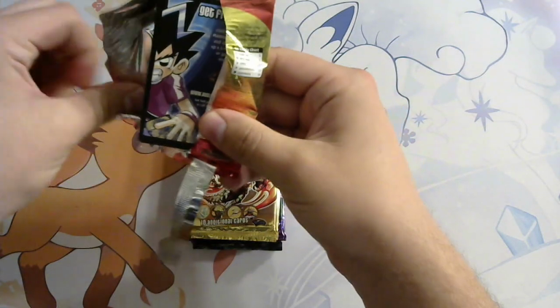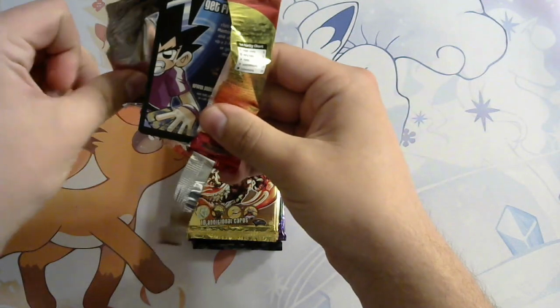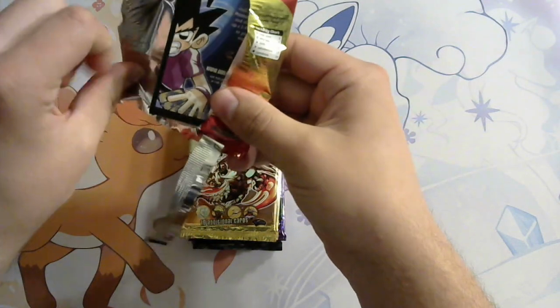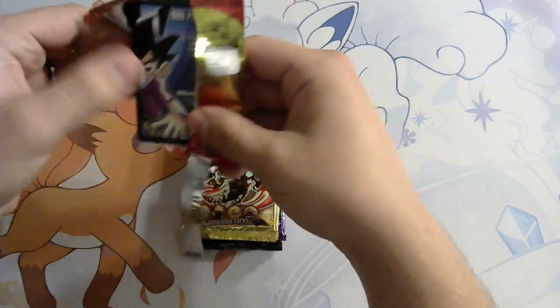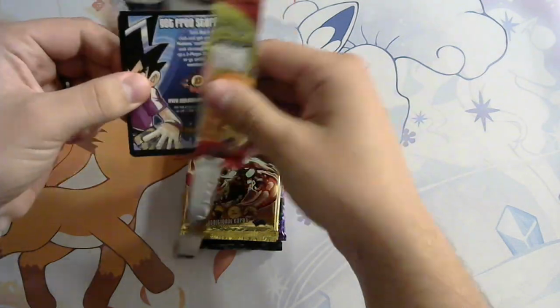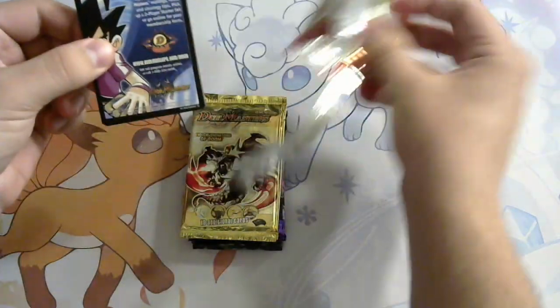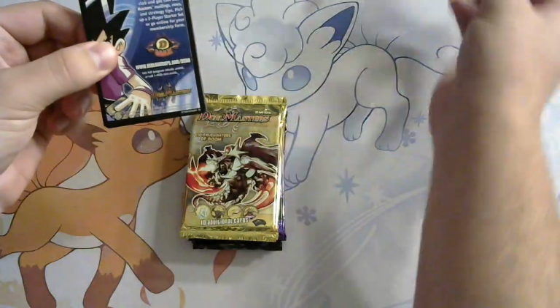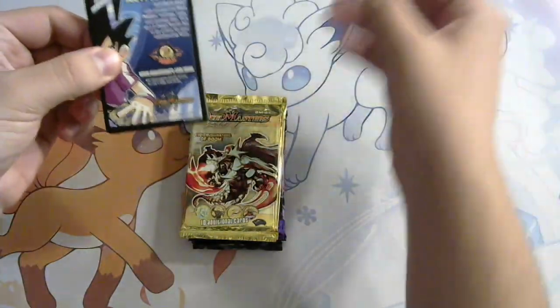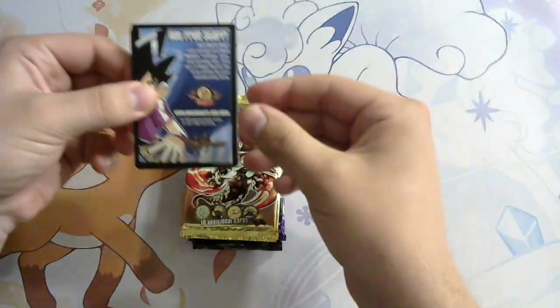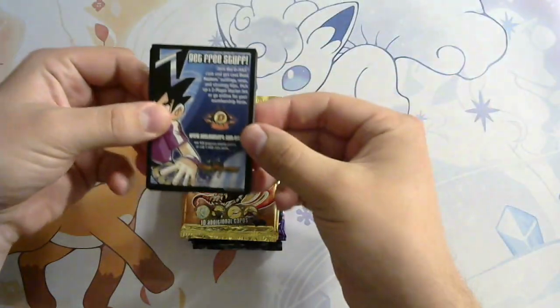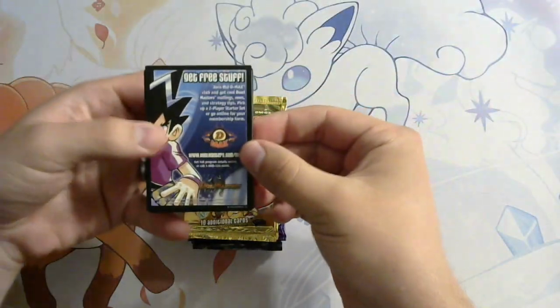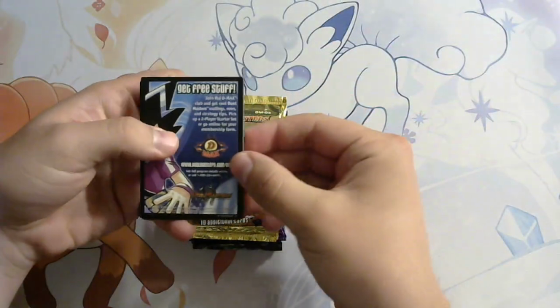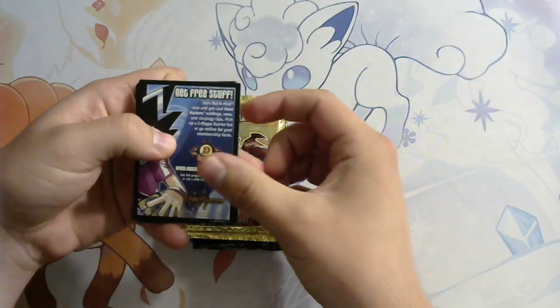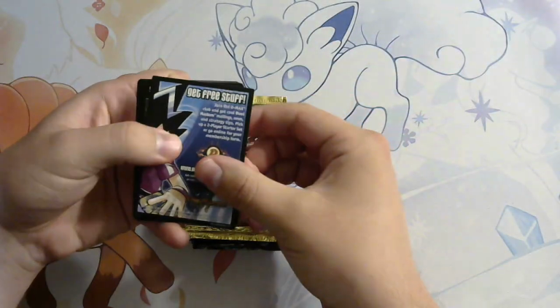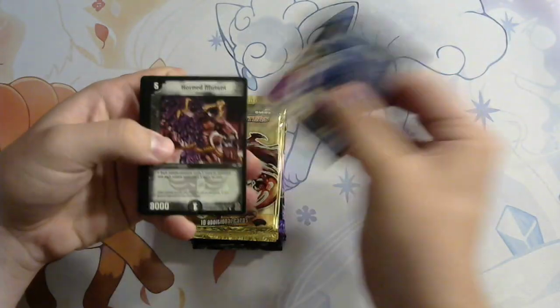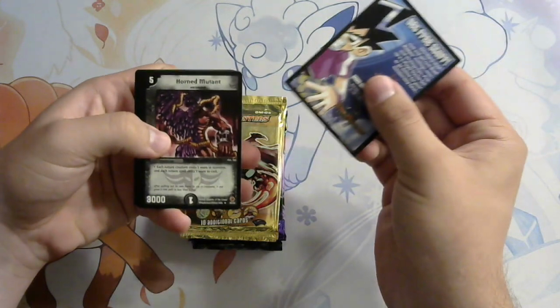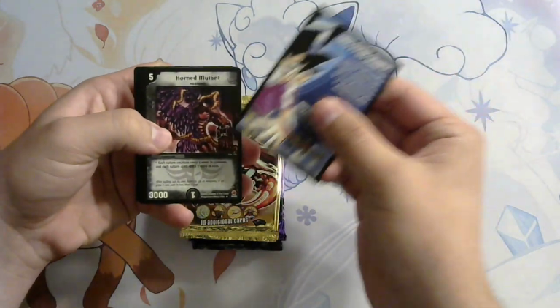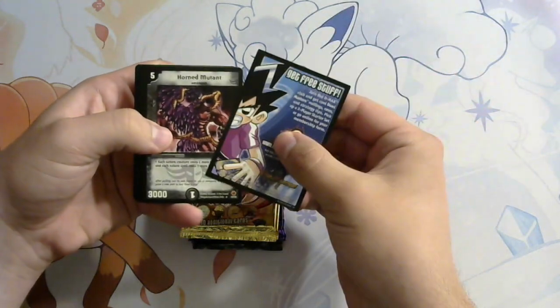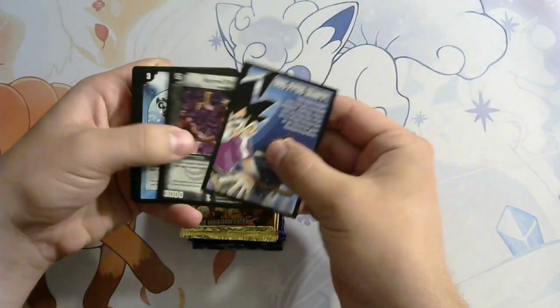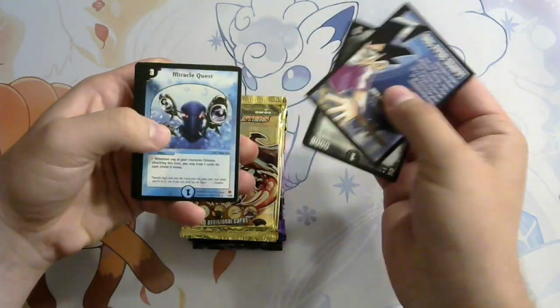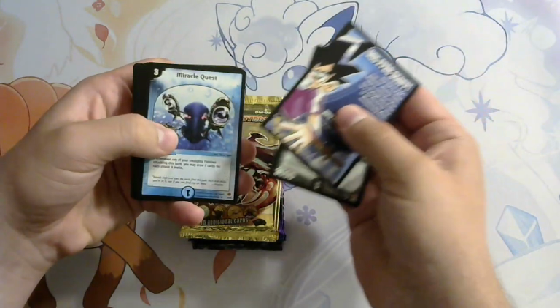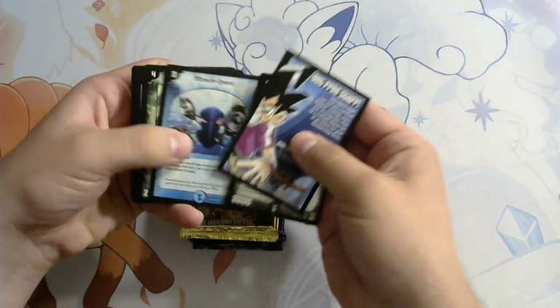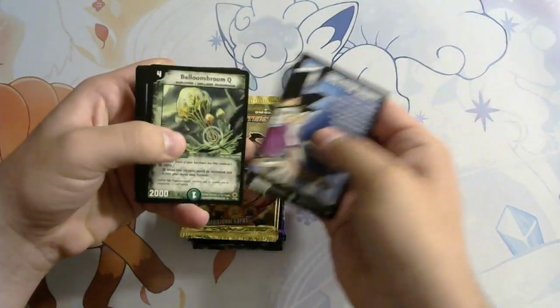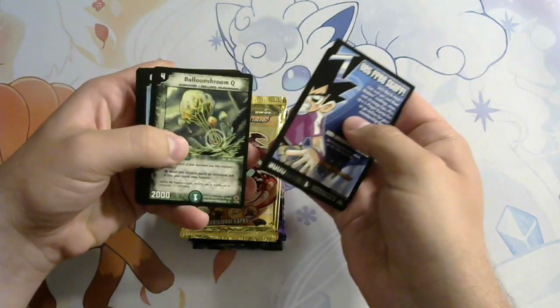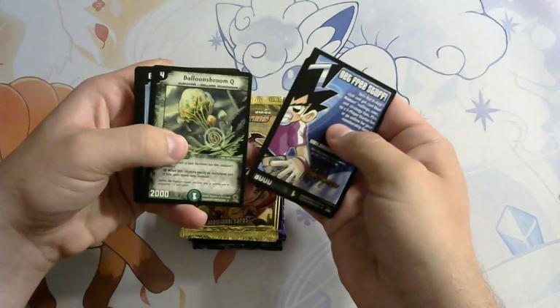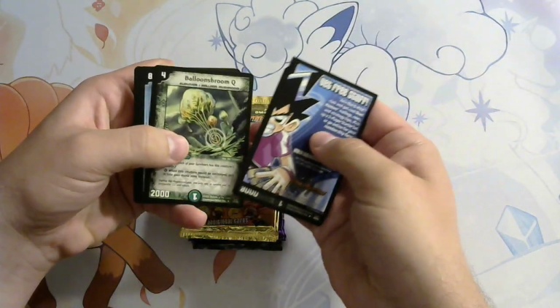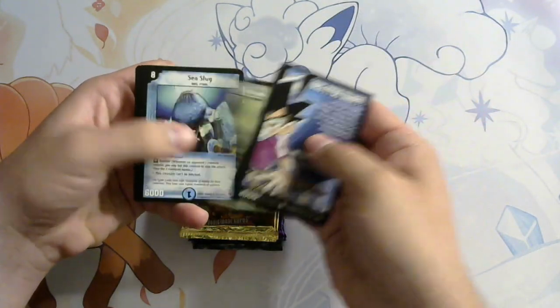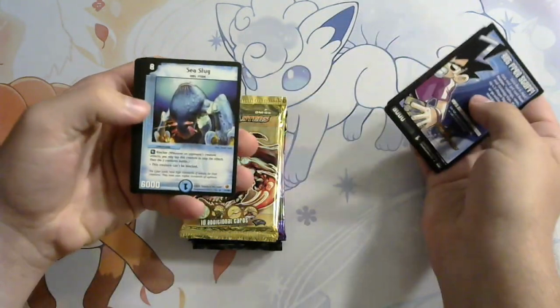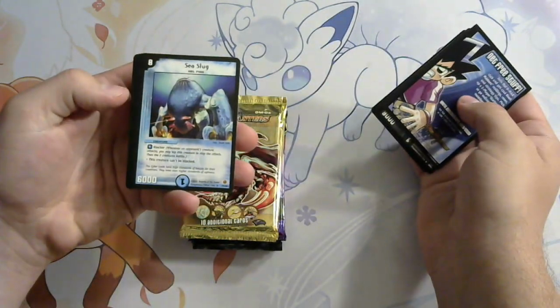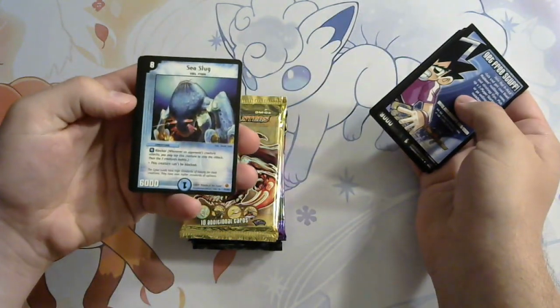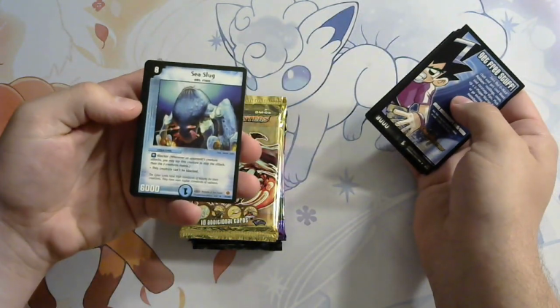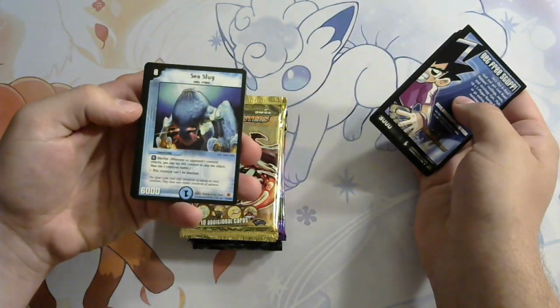So if it goes according to my knowledge, it should have sea slug — it's going to be kind of funny if it doesn't. To the best of my knowledge, that is what I believe it shall have, unless I wasn't looking, which is possible. It is Horned Mutant, Miracle Quest, Balloon Shroom Q, and it is sea slug!